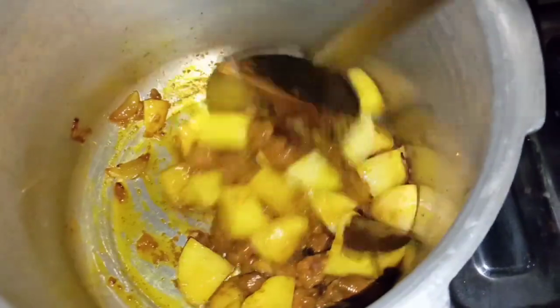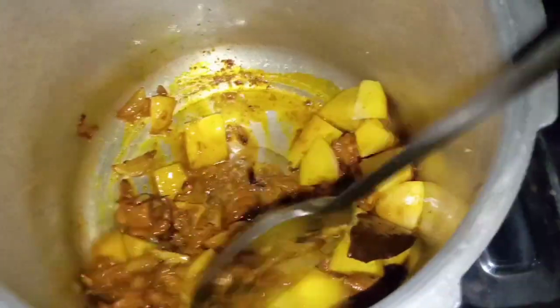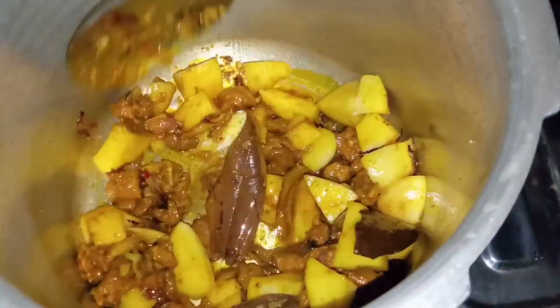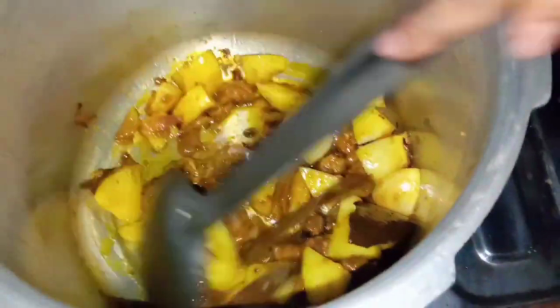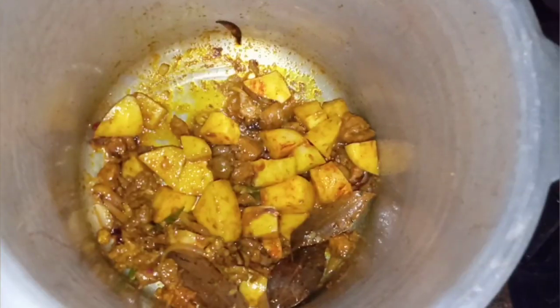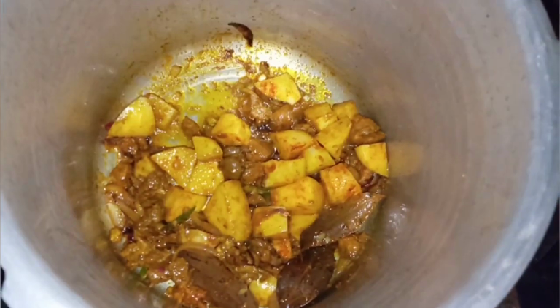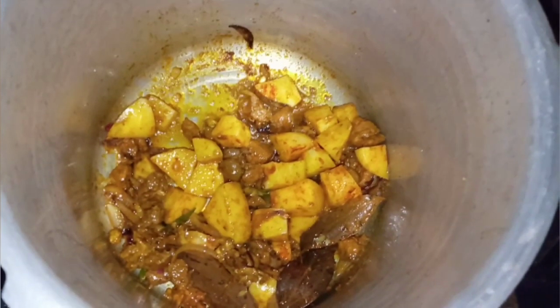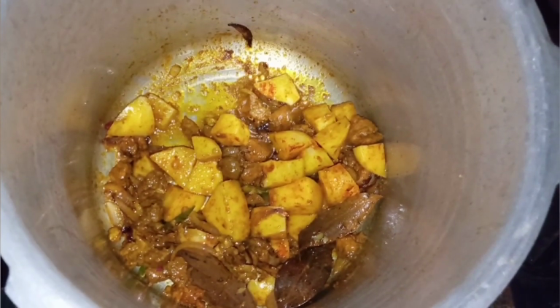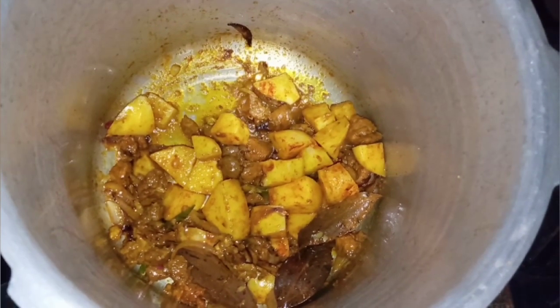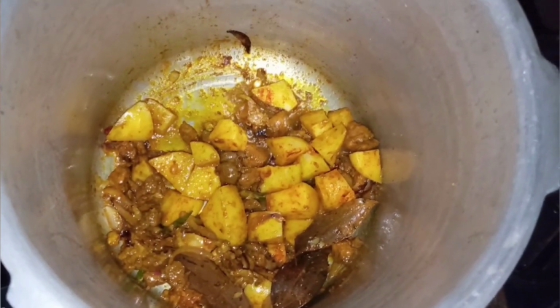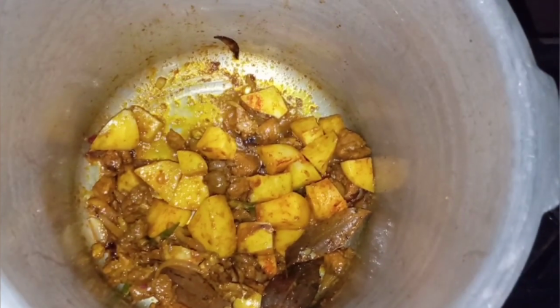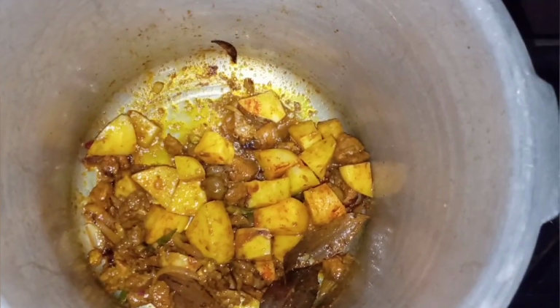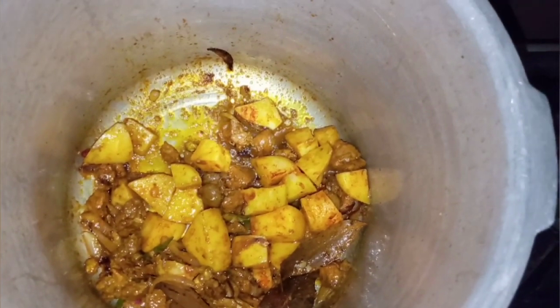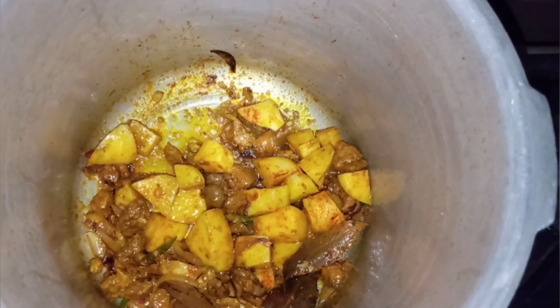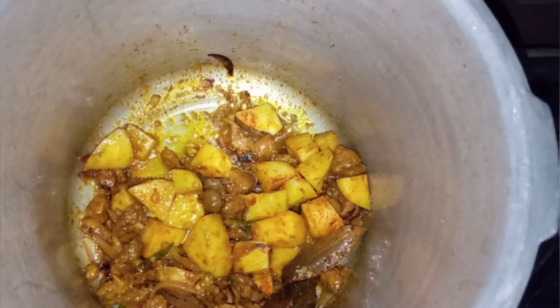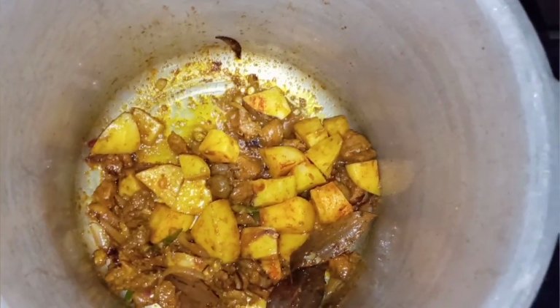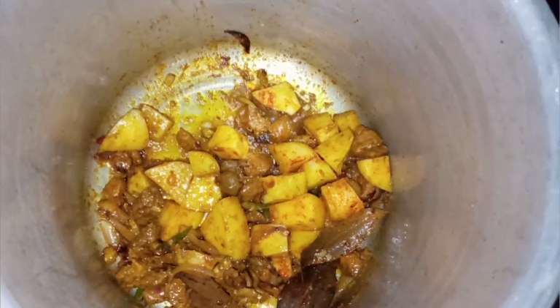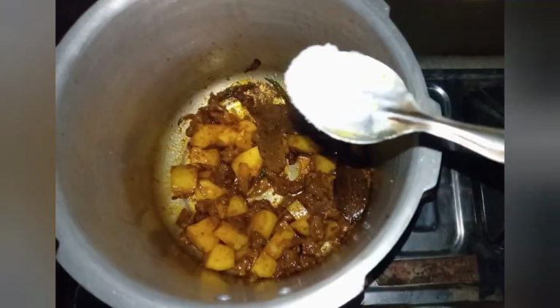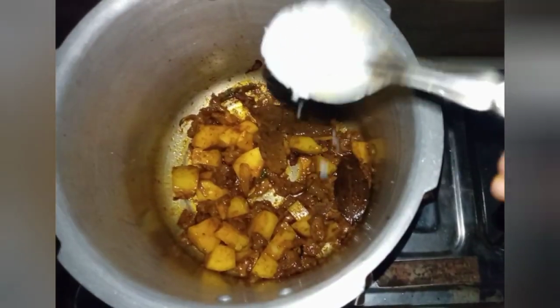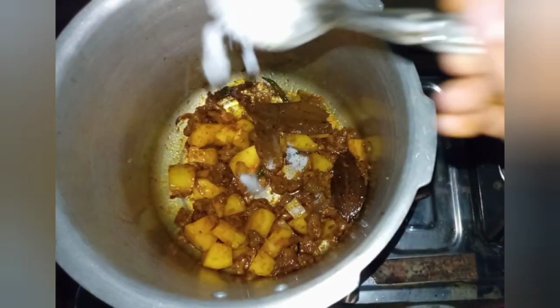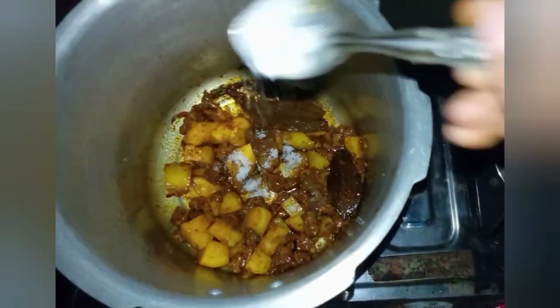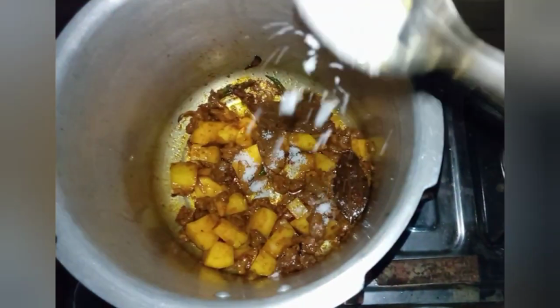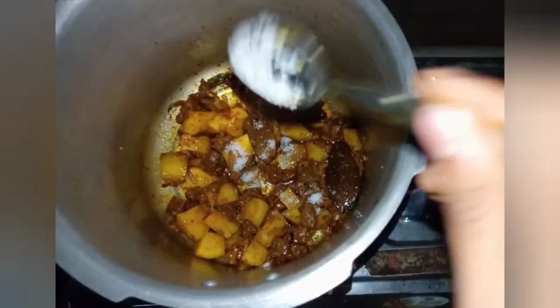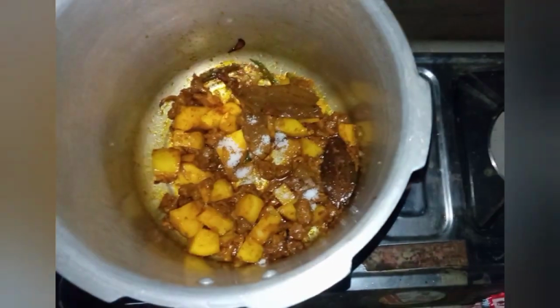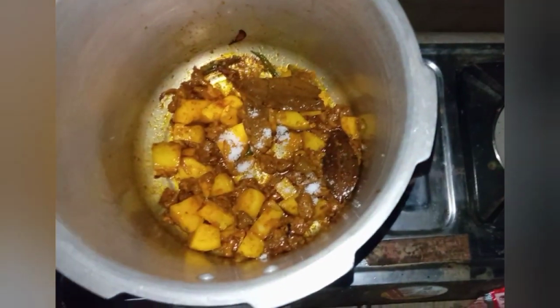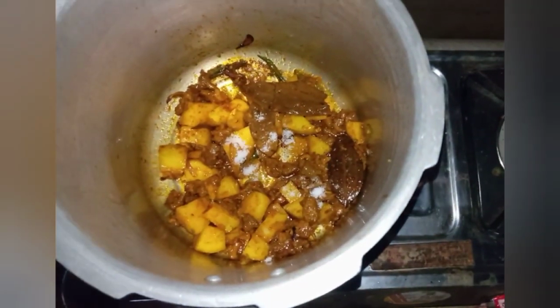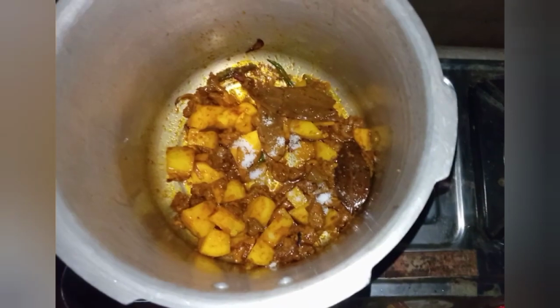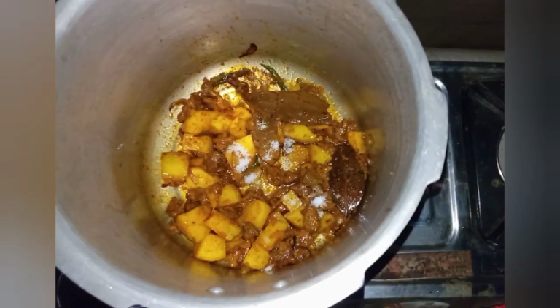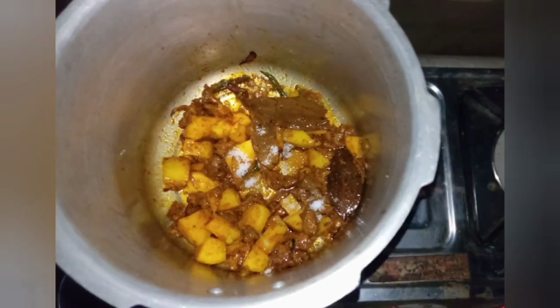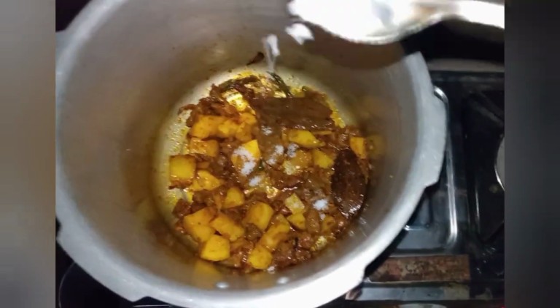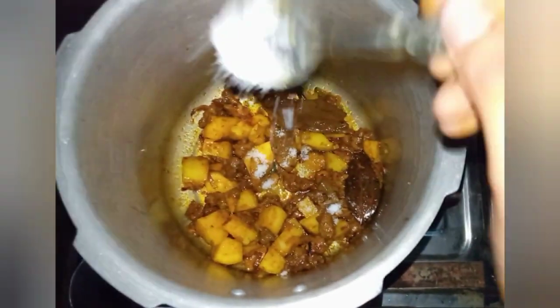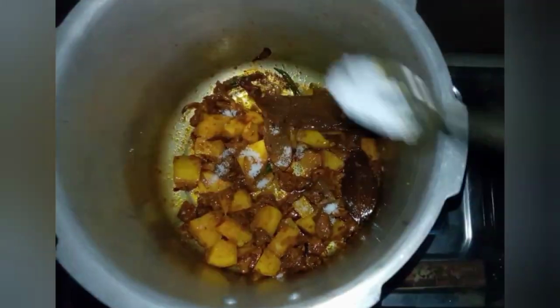I will cut off the honey until it is dry. I will make sure the honey is dry.